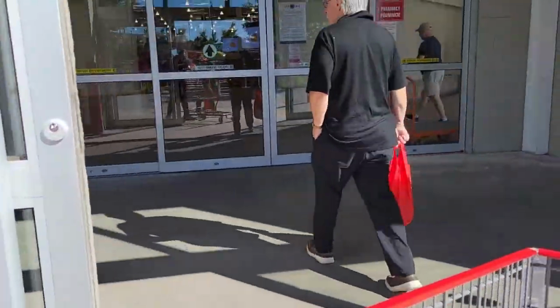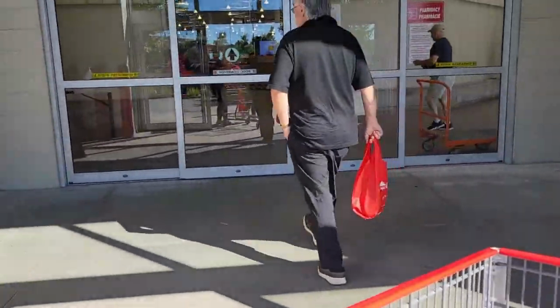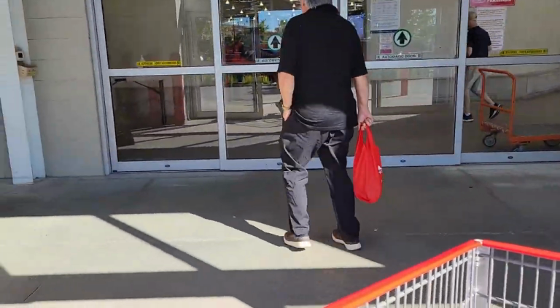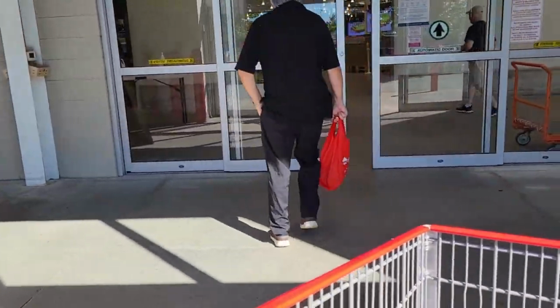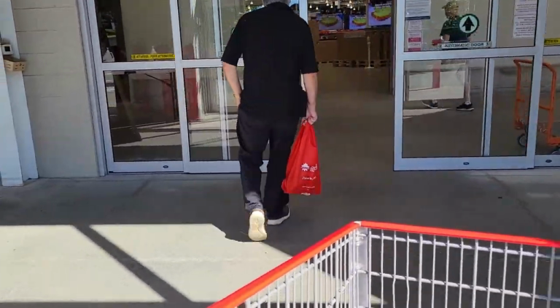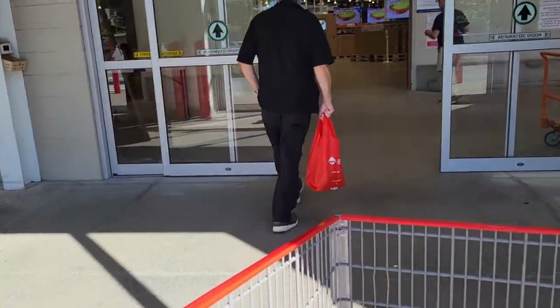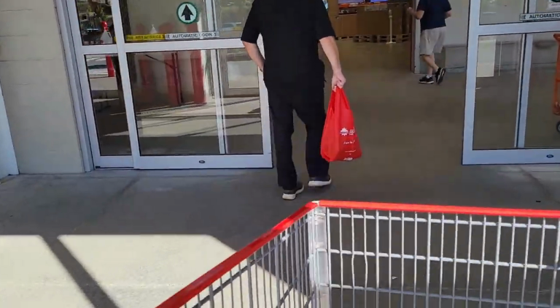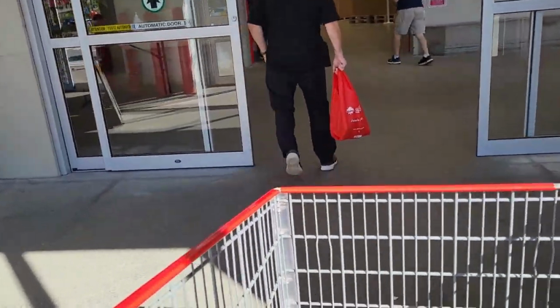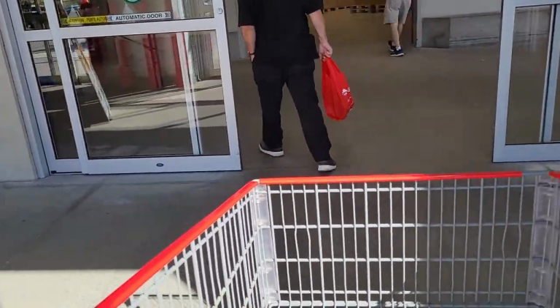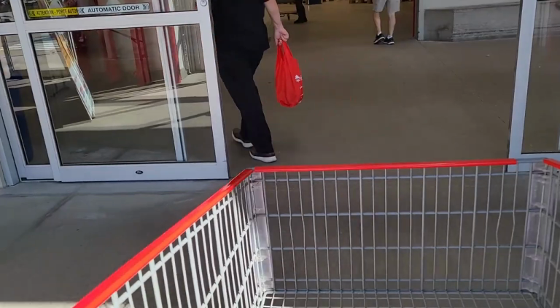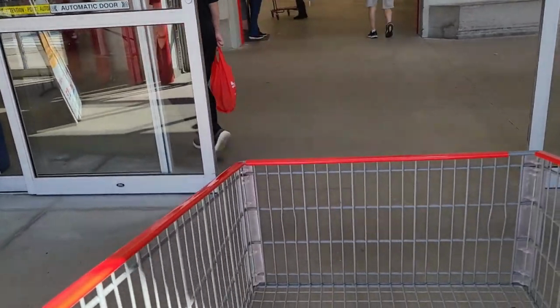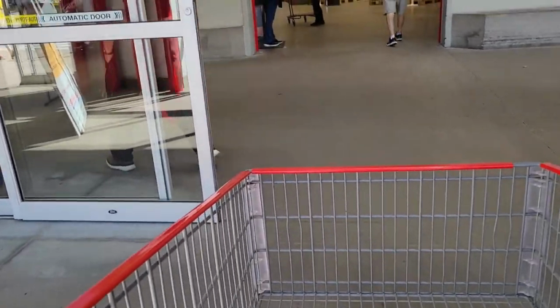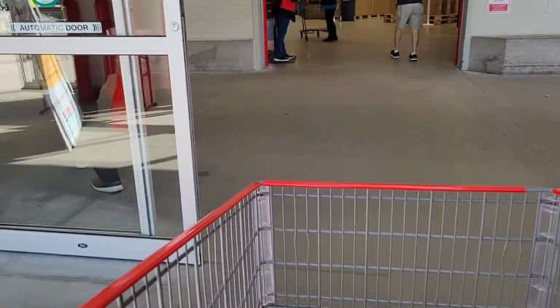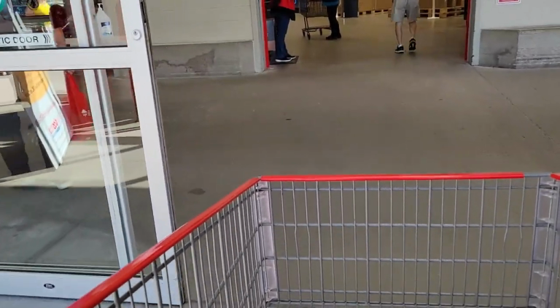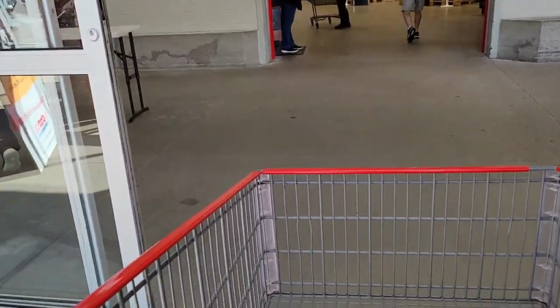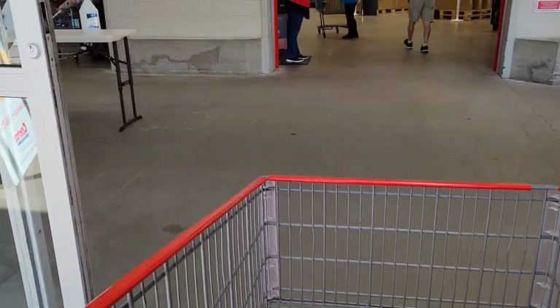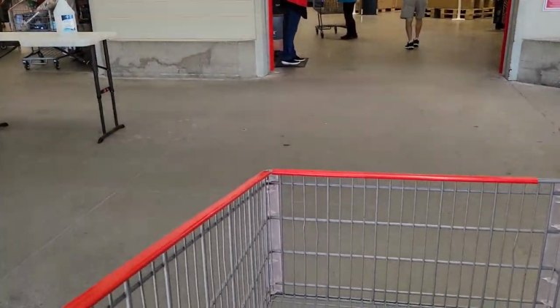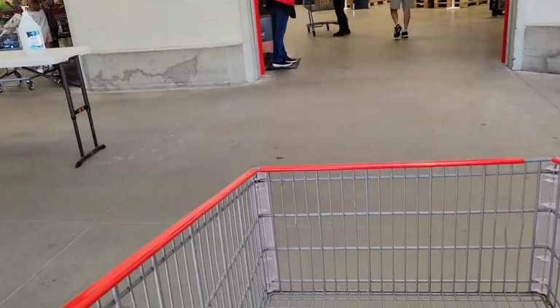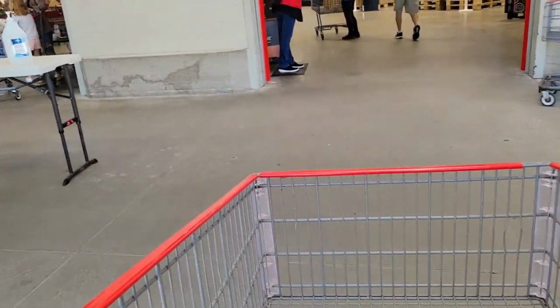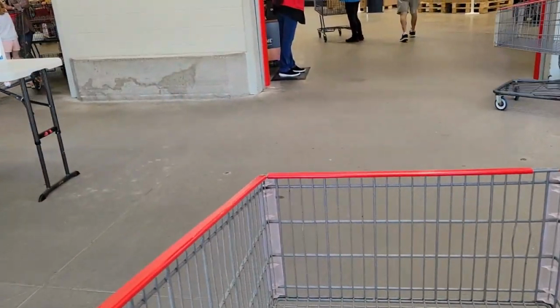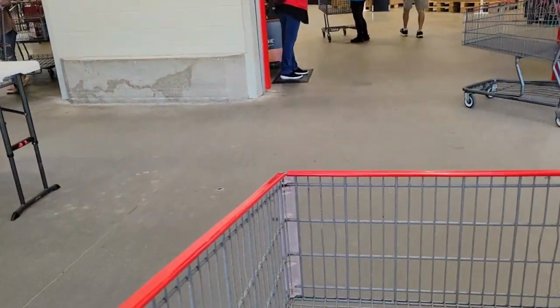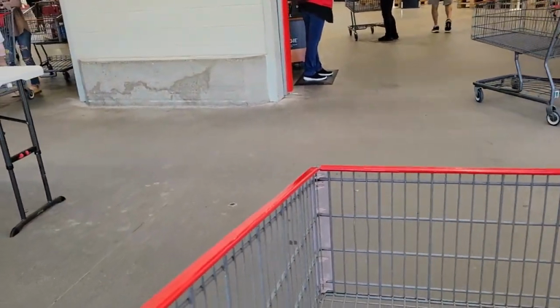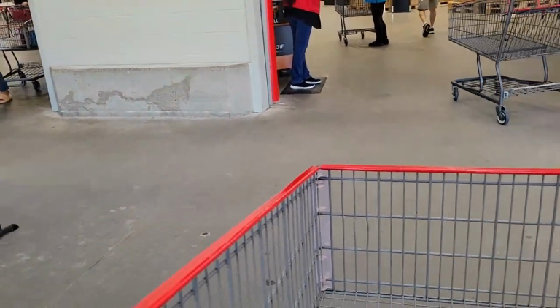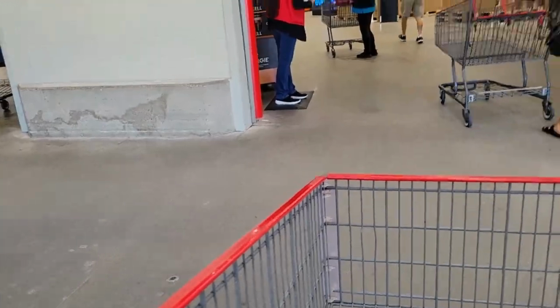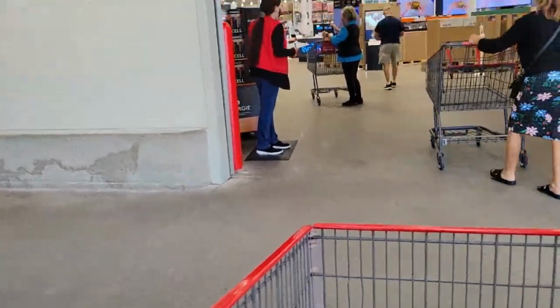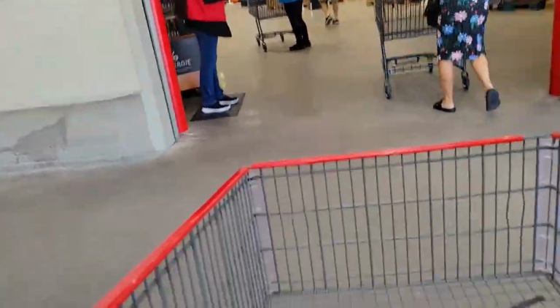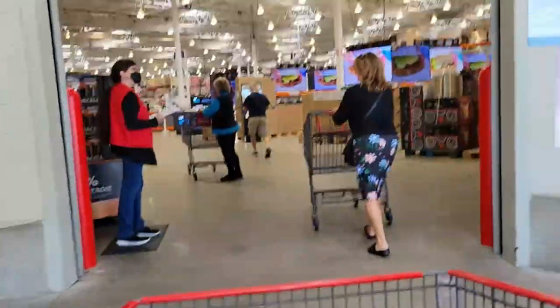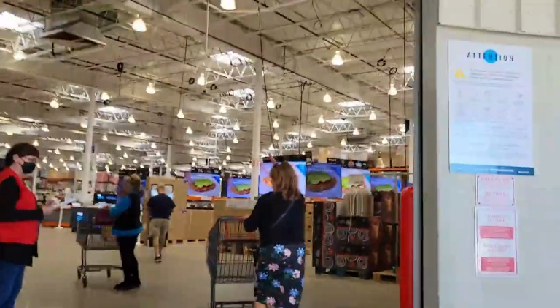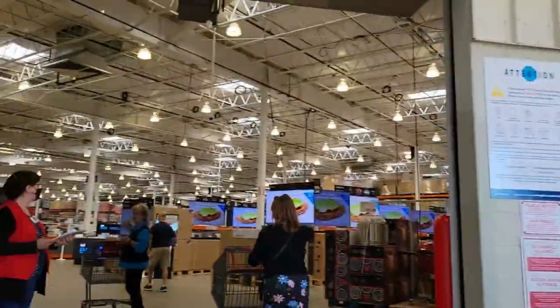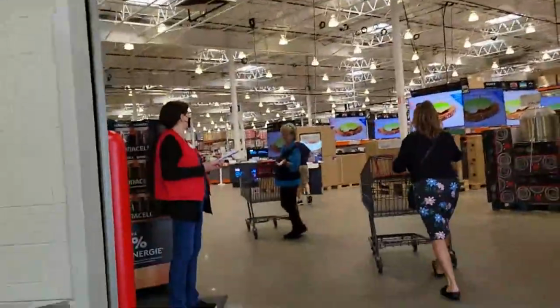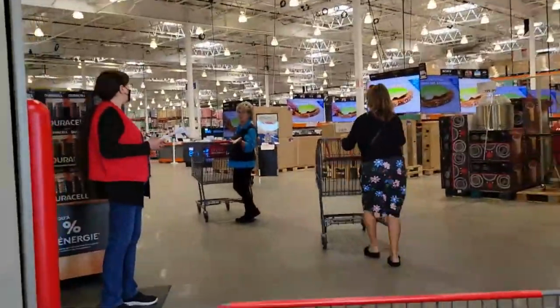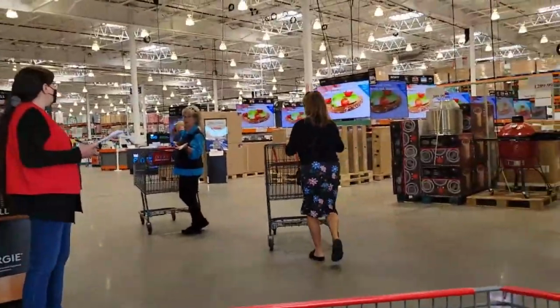Hey guys, welcome back to Live and Learned with MB Gal. We're going into Costco here. It's September 2nd in St. John, New Brunswick. Checking out what they got for sale.